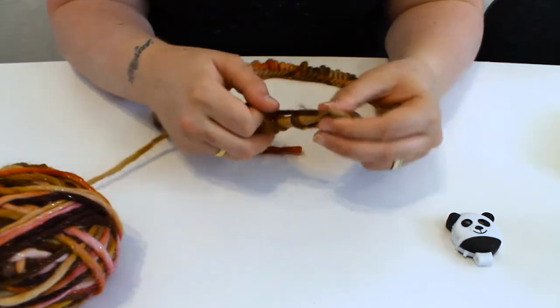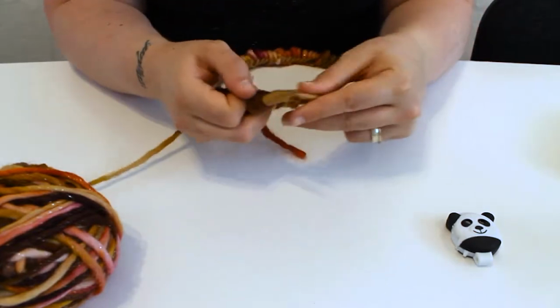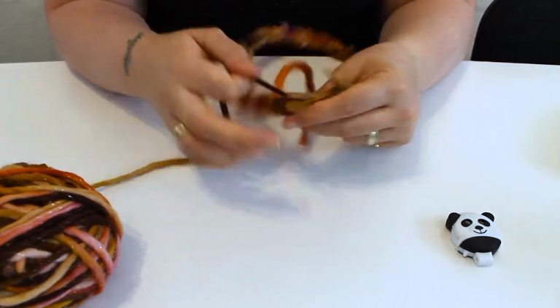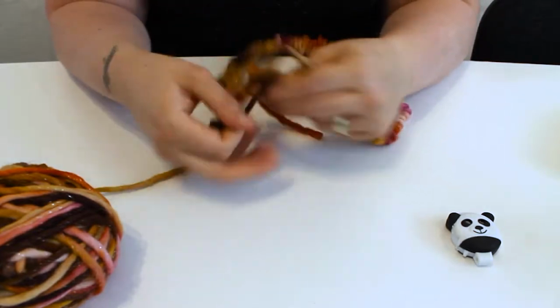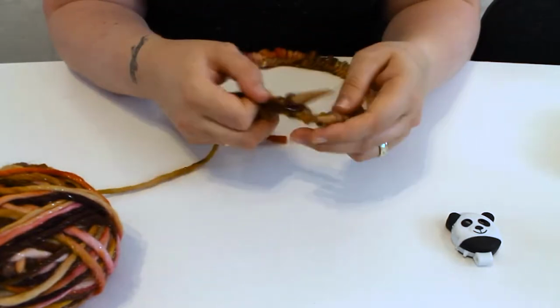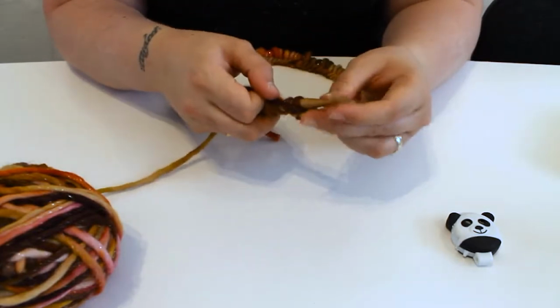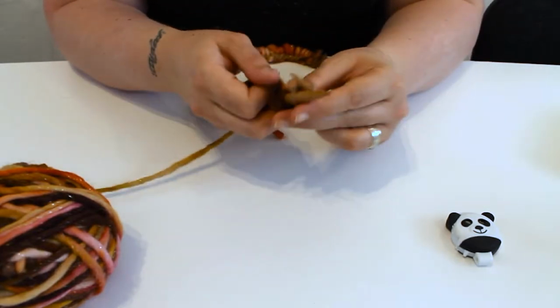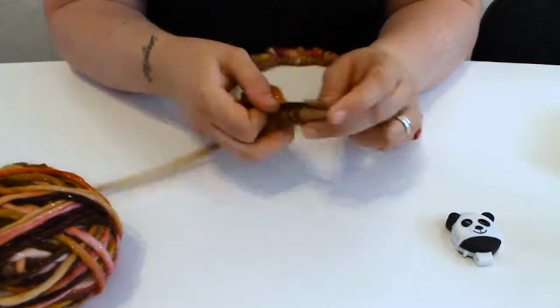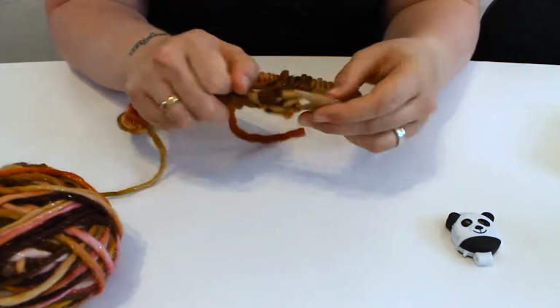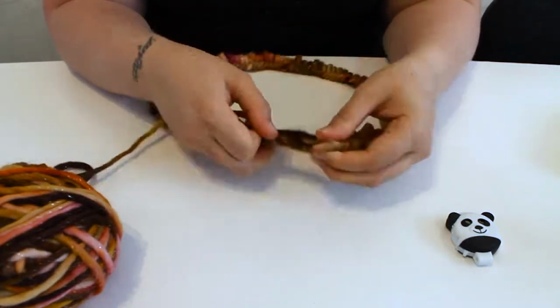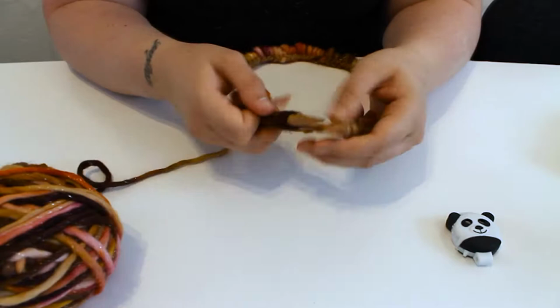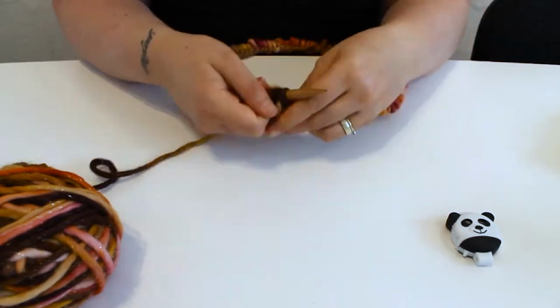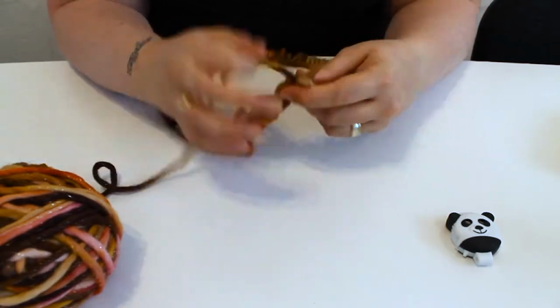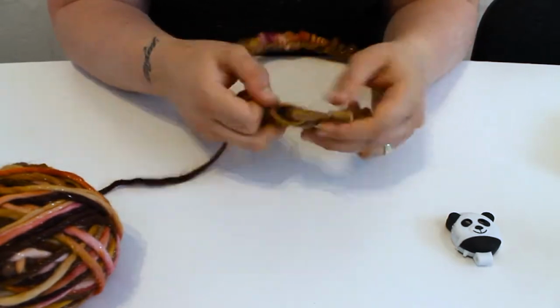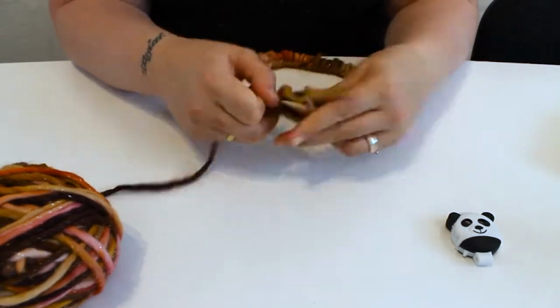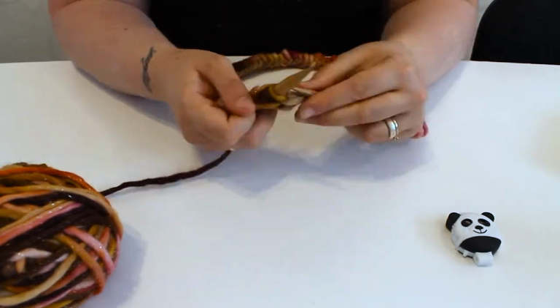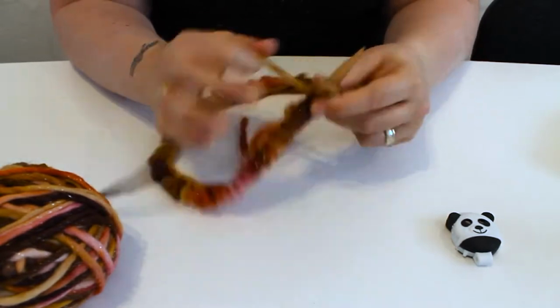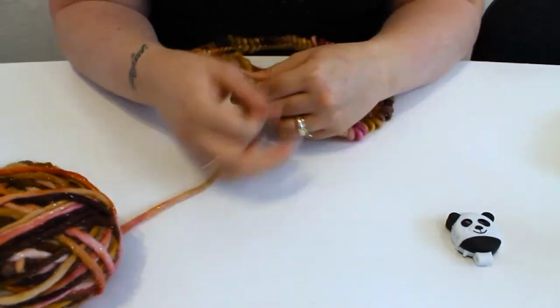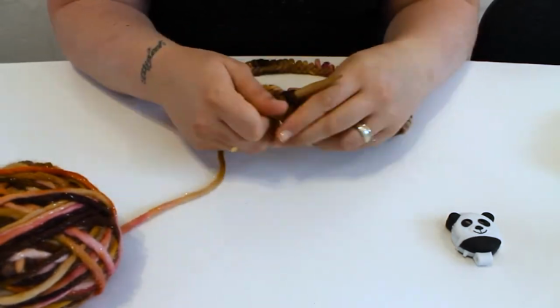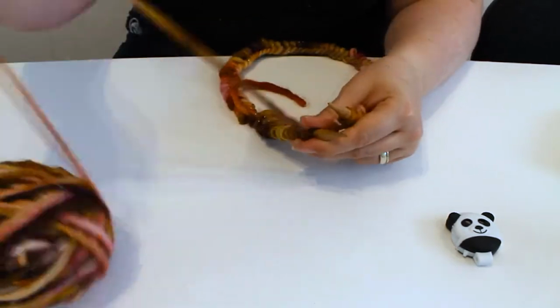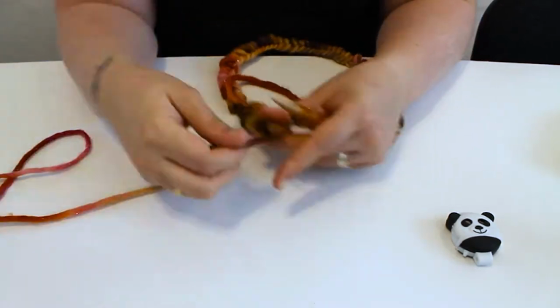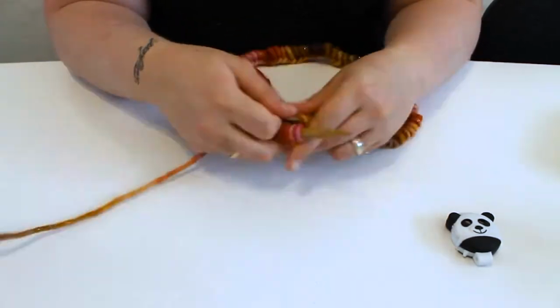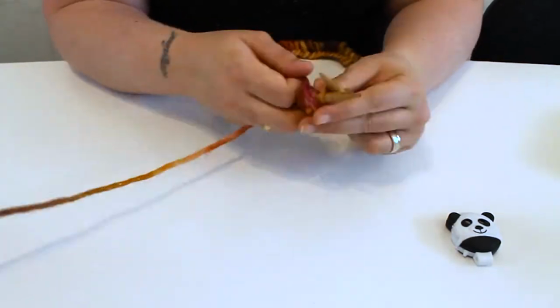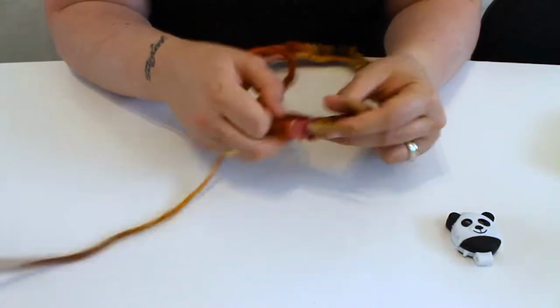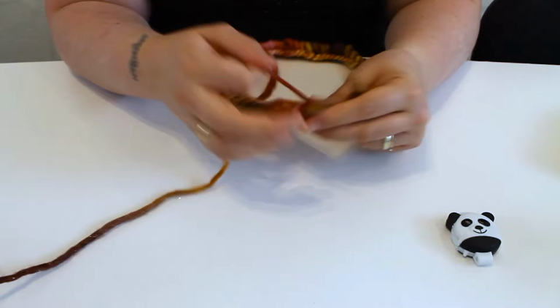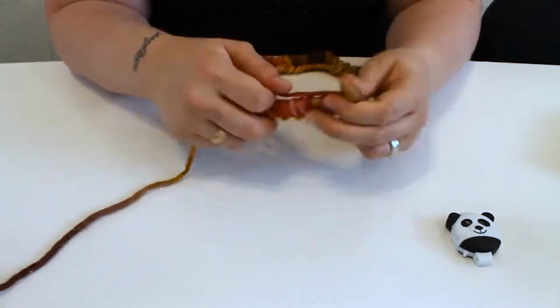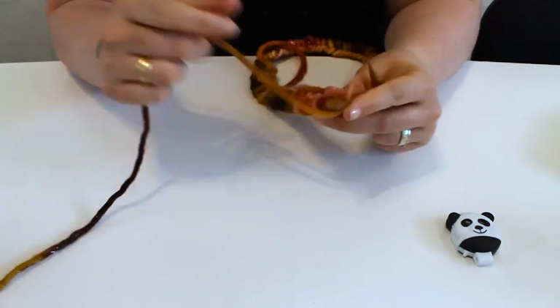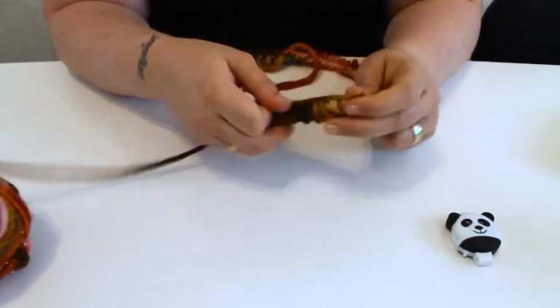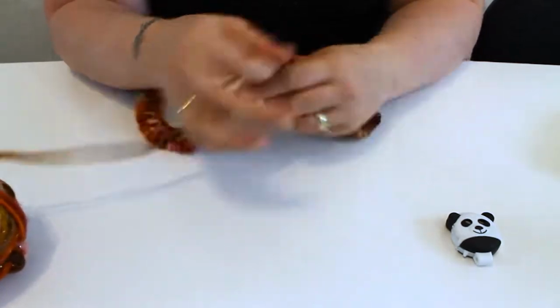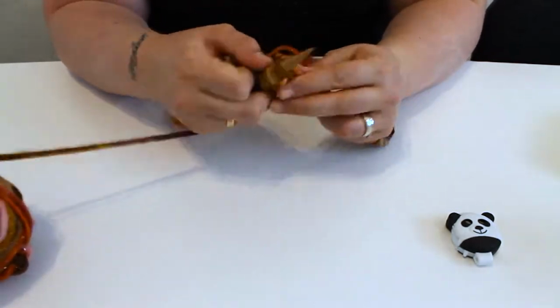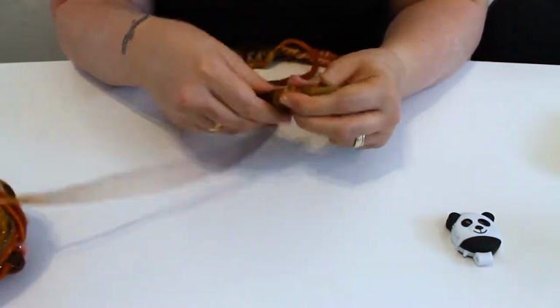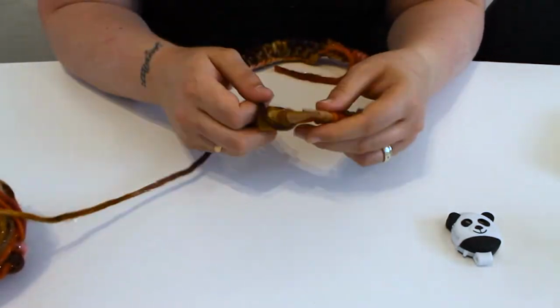Unlike knitting flat pieces, where you knit a row, flip your piece and then repeat the process again, you simply keep knitting round and round and round — hence knitting in the round.